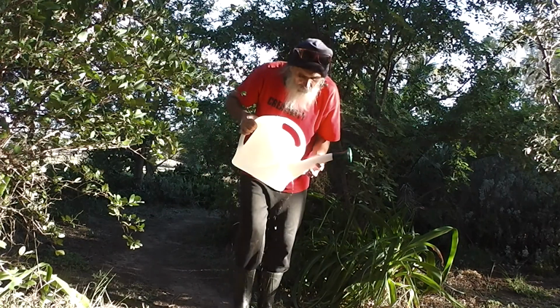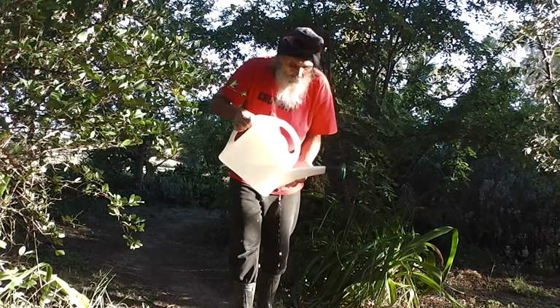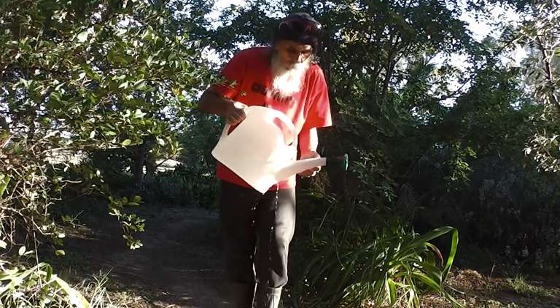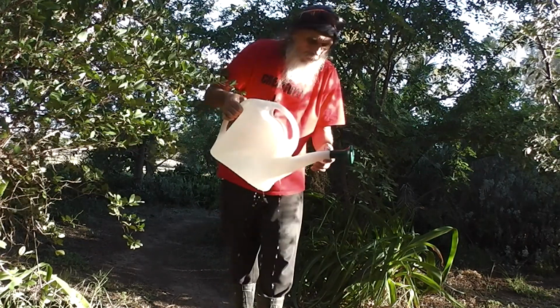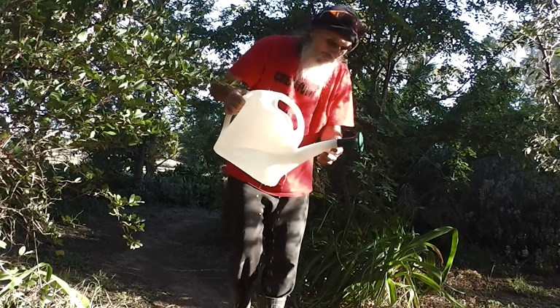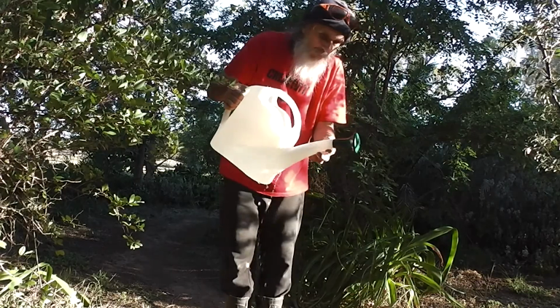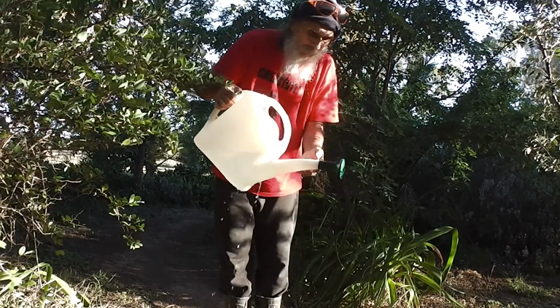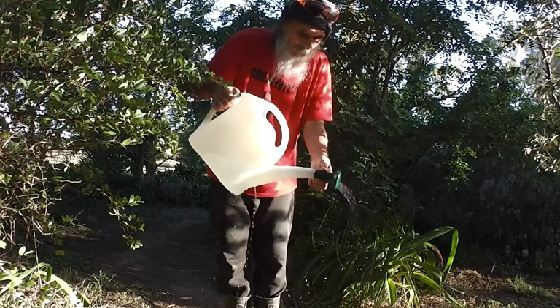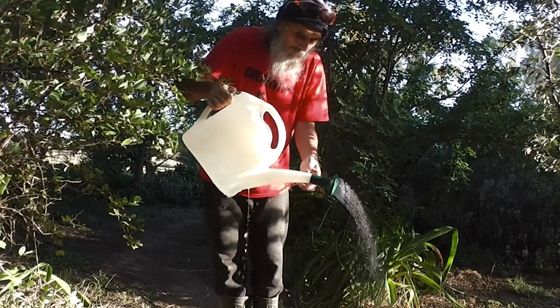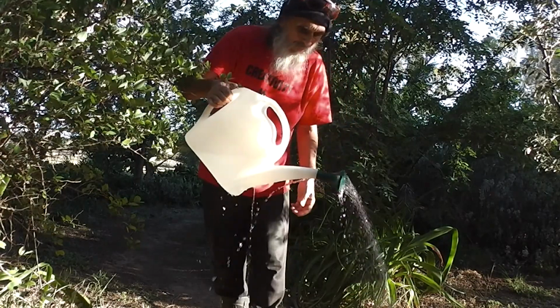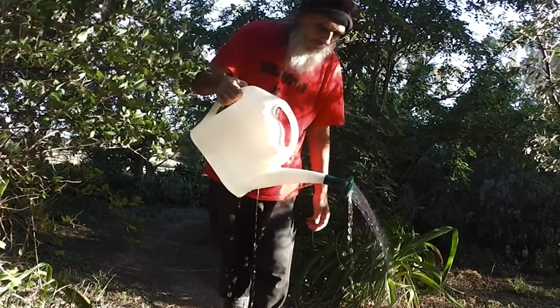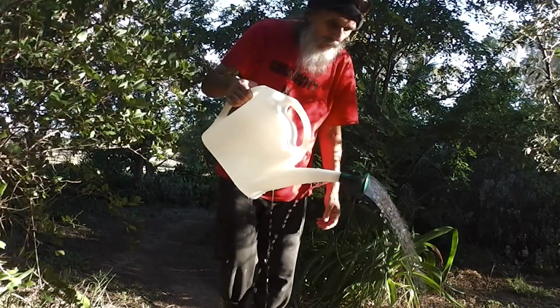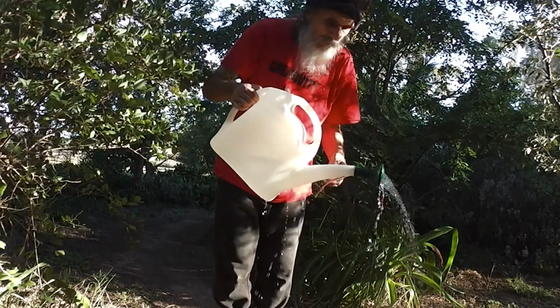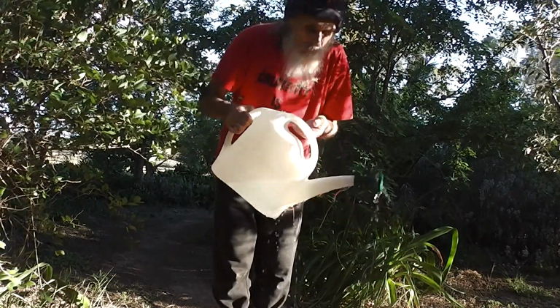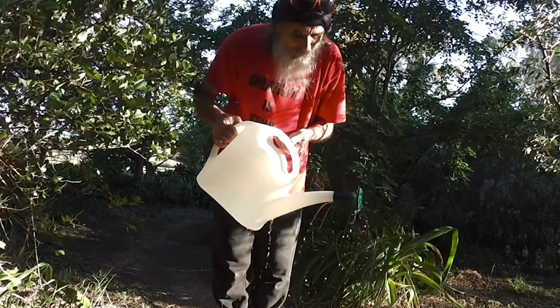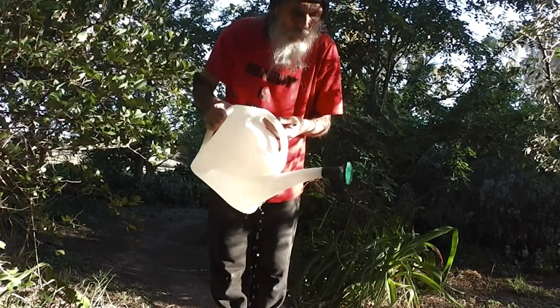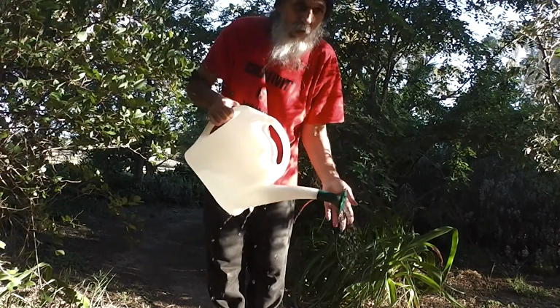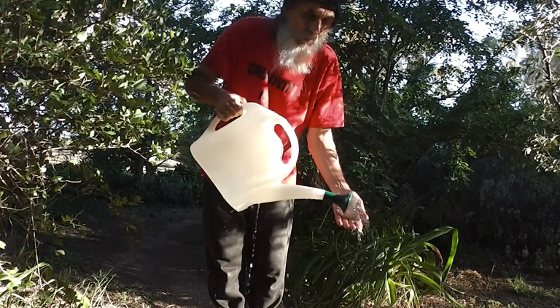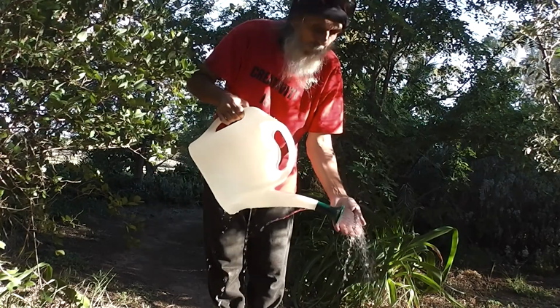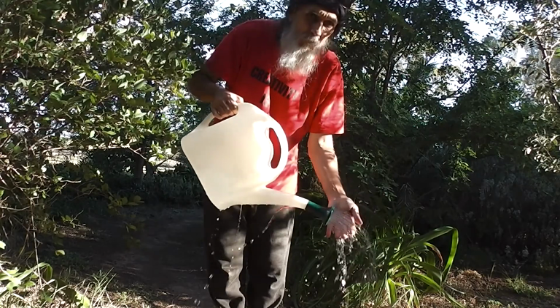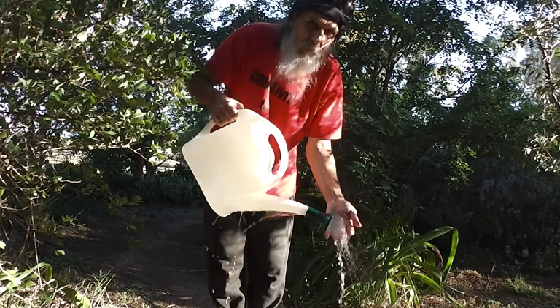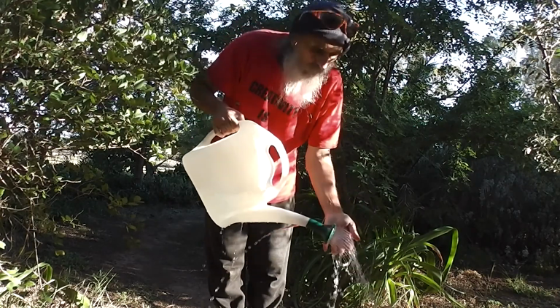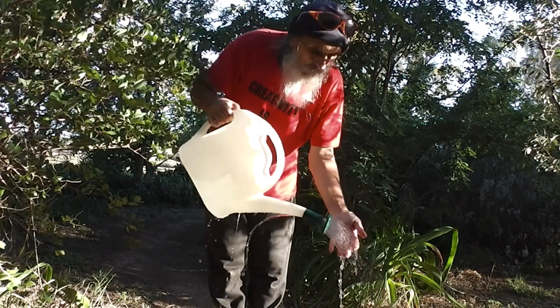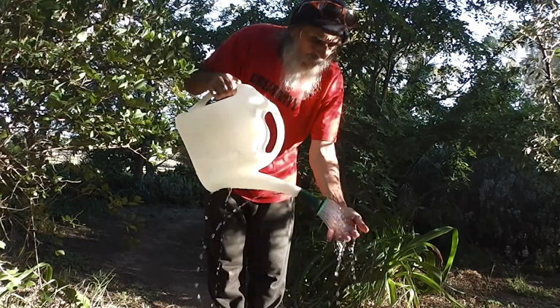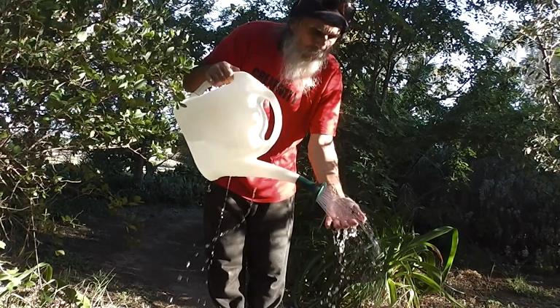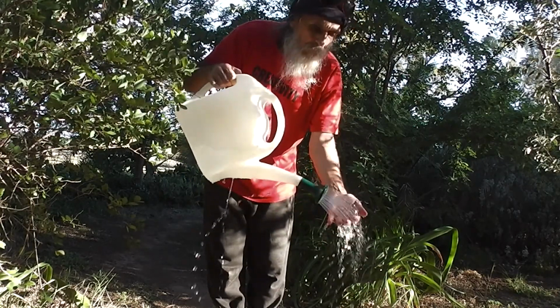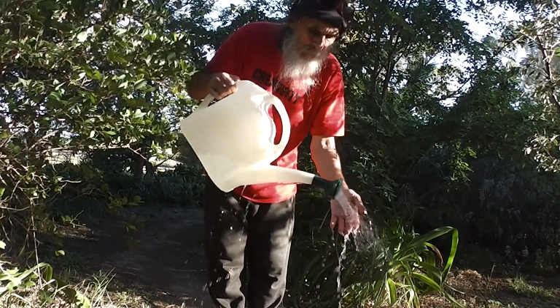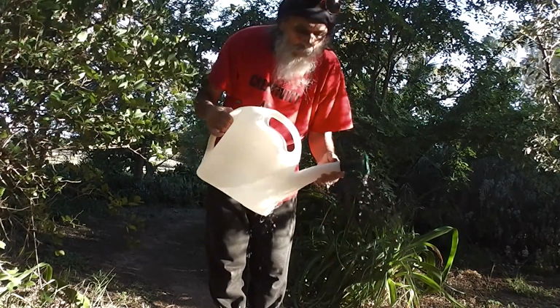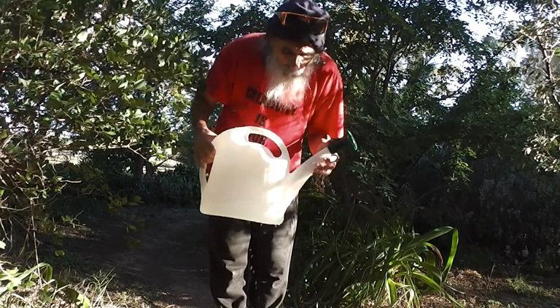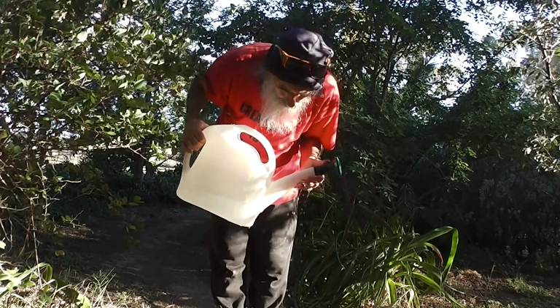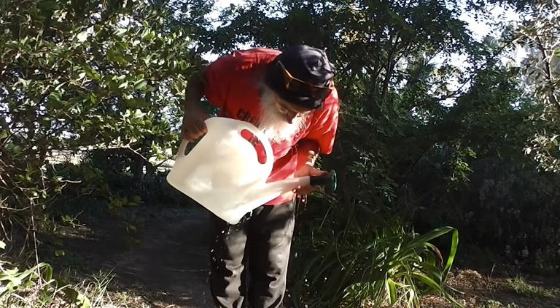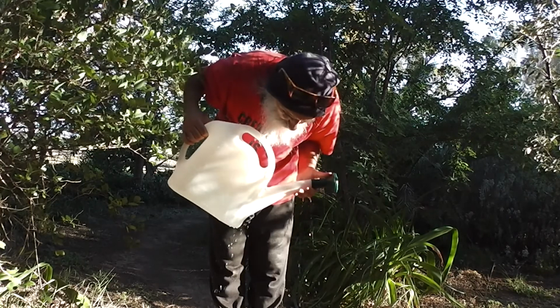My new watering can — it leaks. It leaks in two places. It's got a good rose on it. The rose is quite good. But it leaks, look.